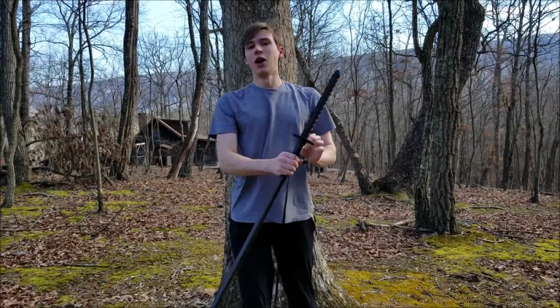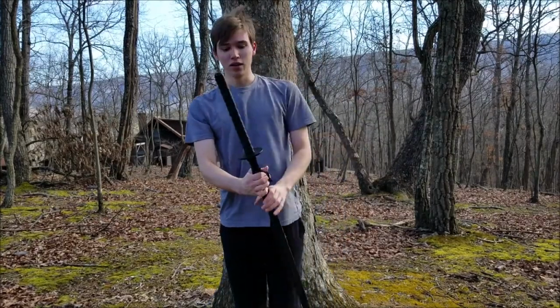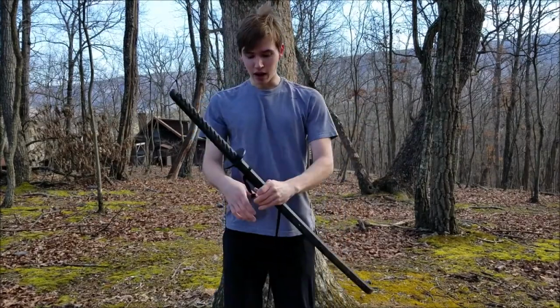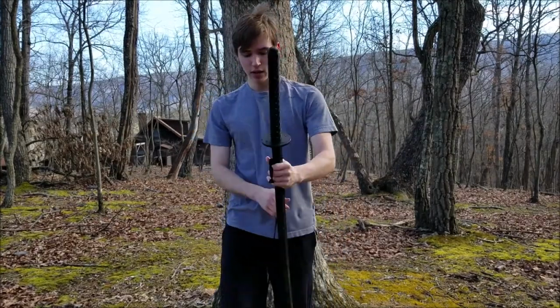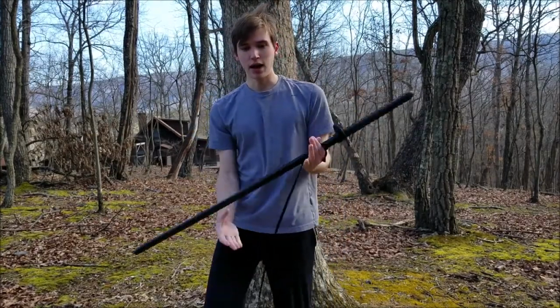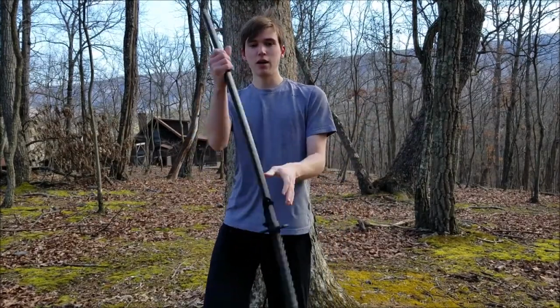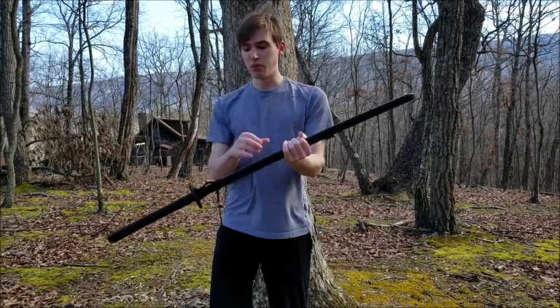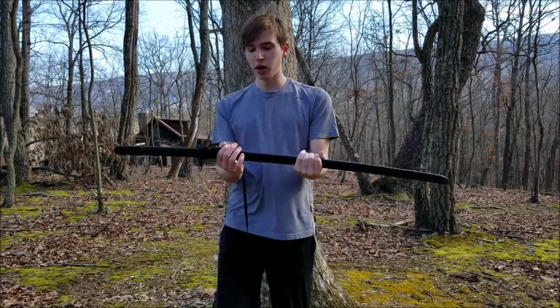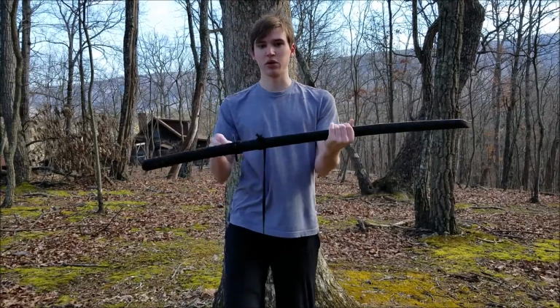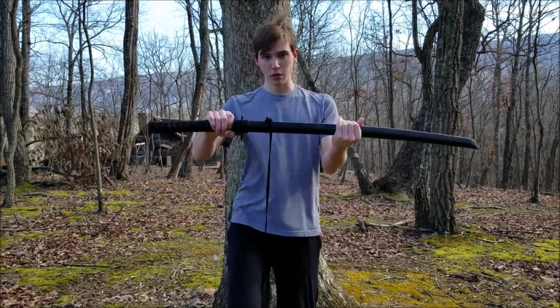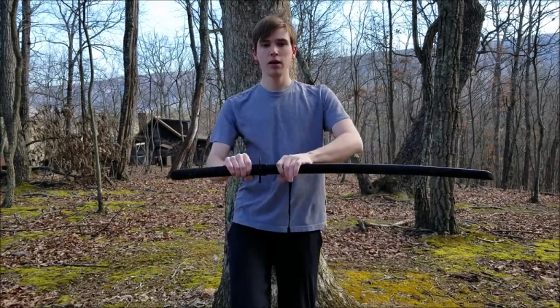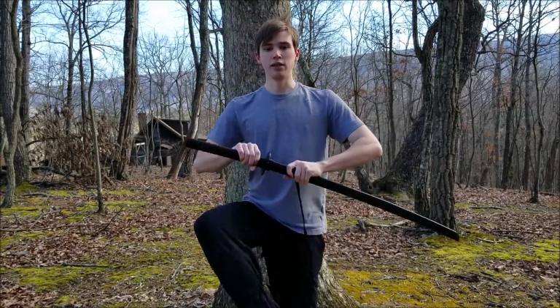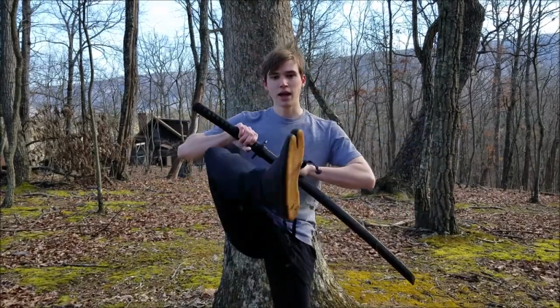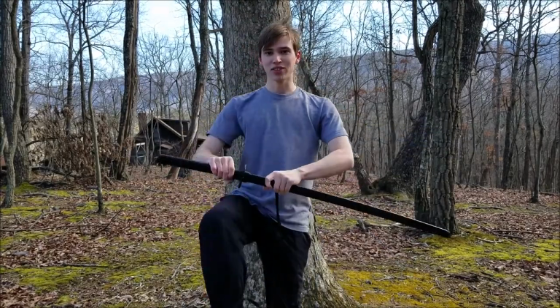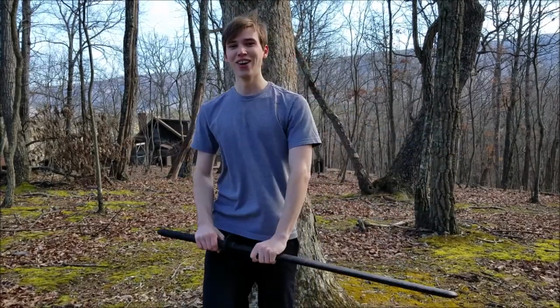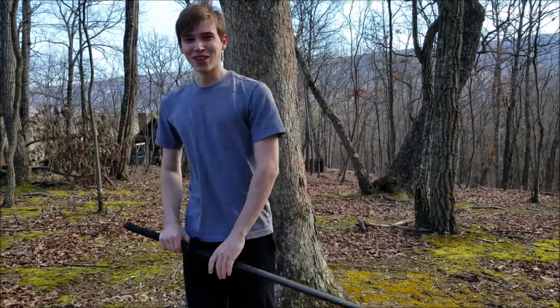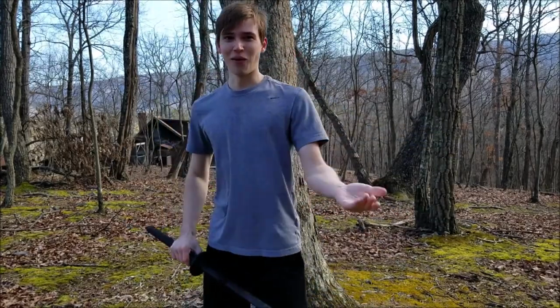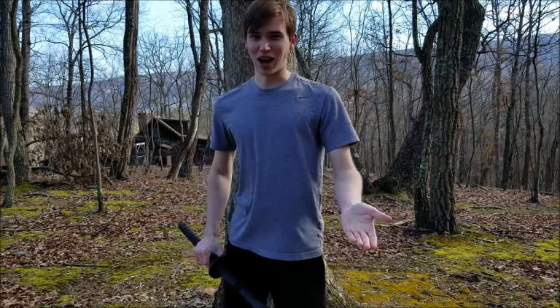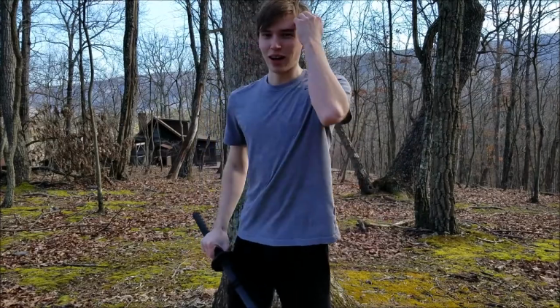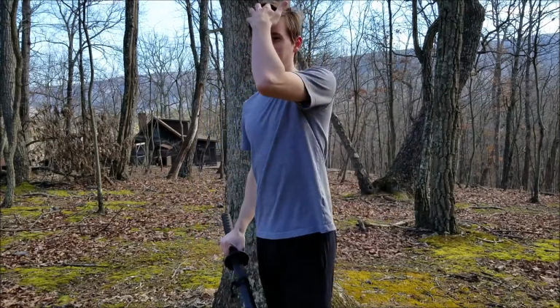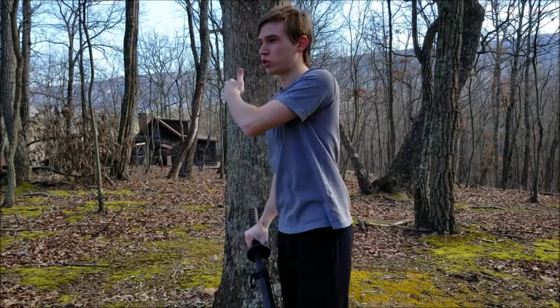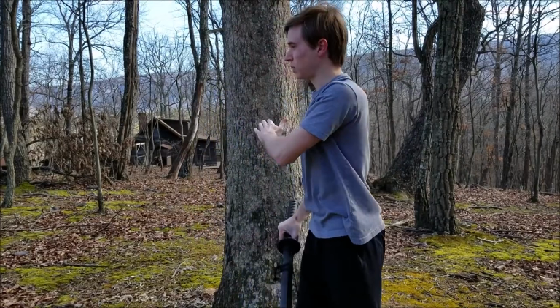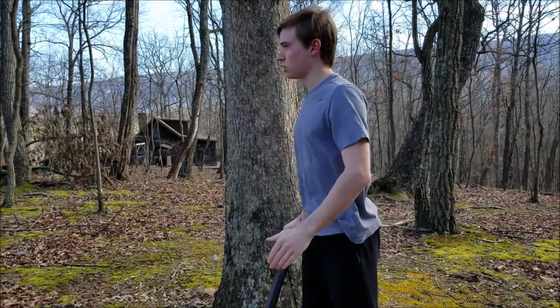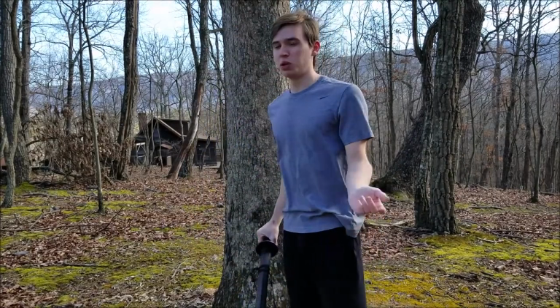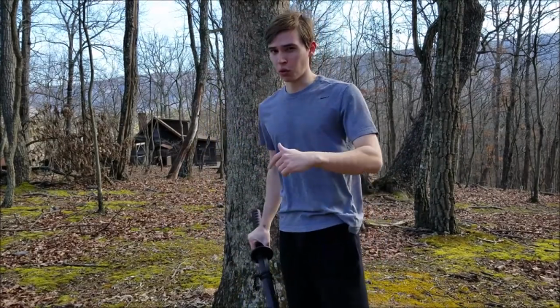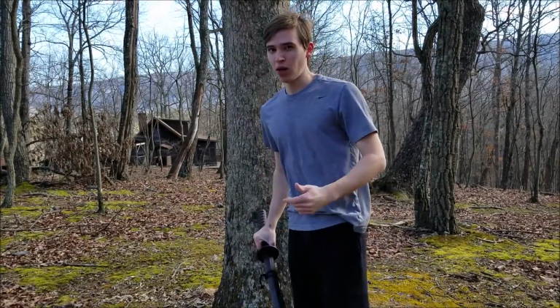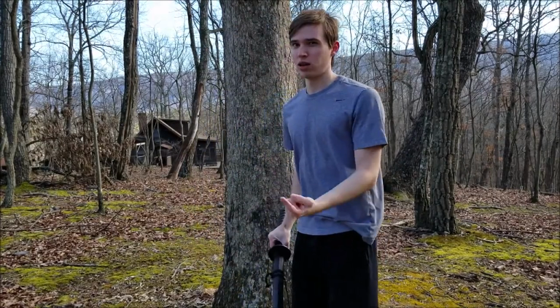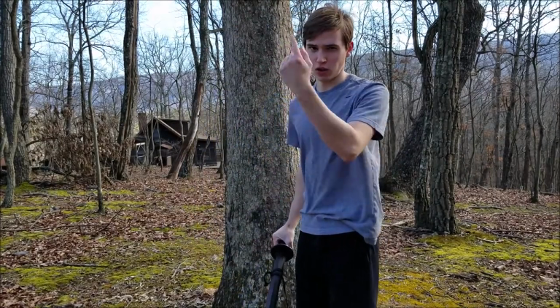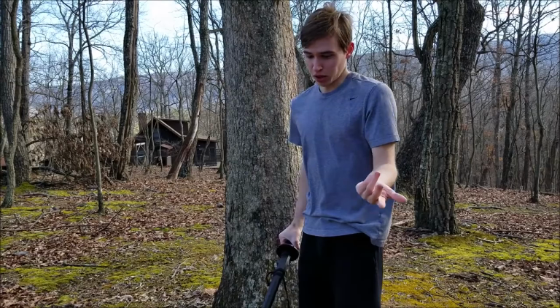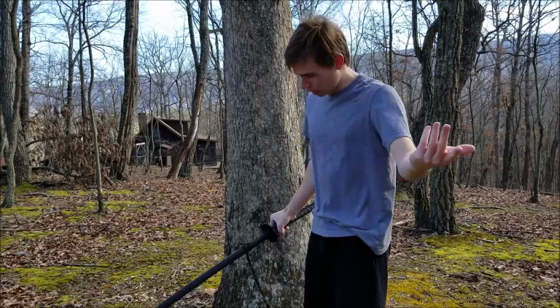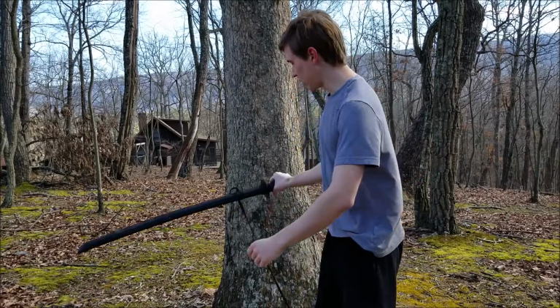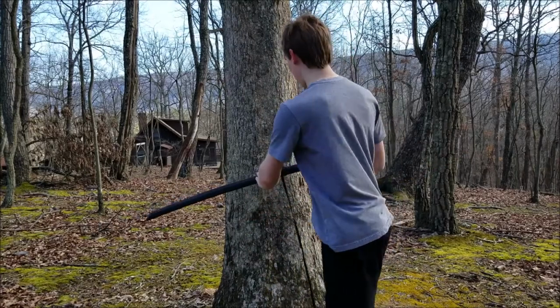All right, so now I have tied both the bokken around where the kirigai would be, and my ankle. Let's see how it works now. This may look strange, because typically you'd just be going over a wall, and I'm kind of just going straight up a tree. But I think it'll still work.